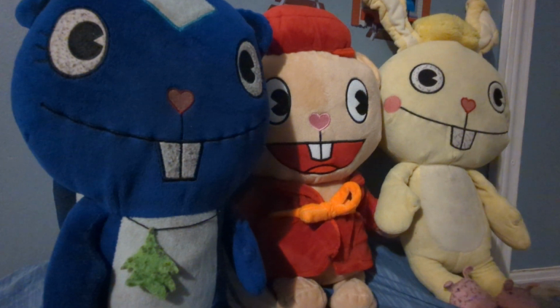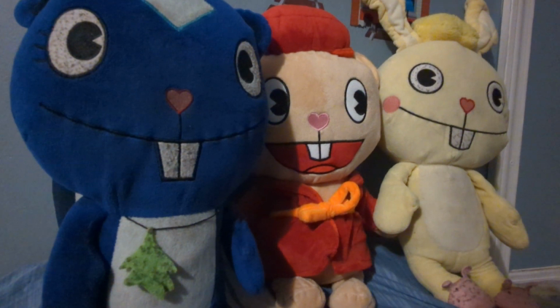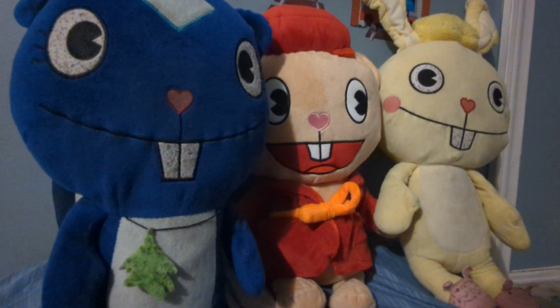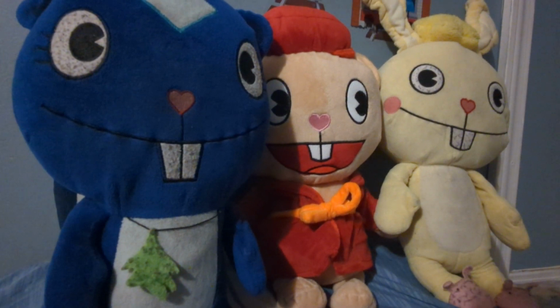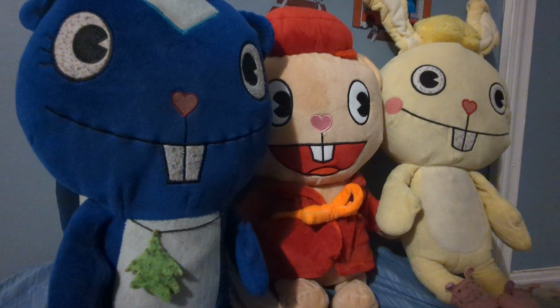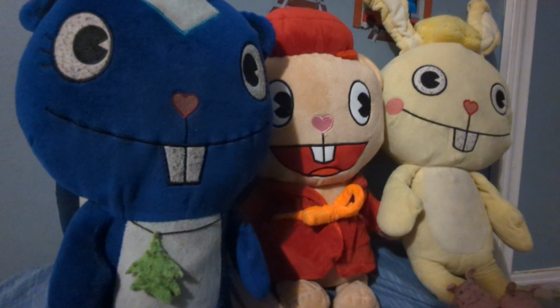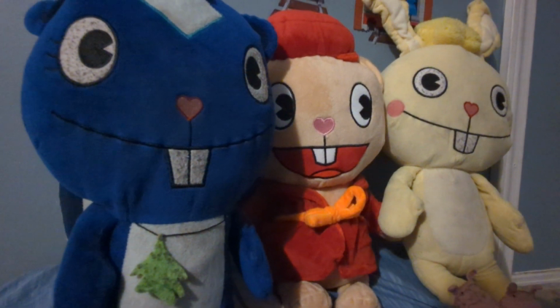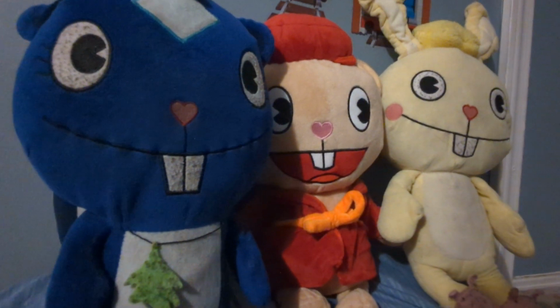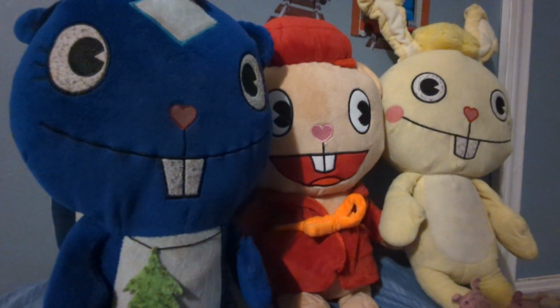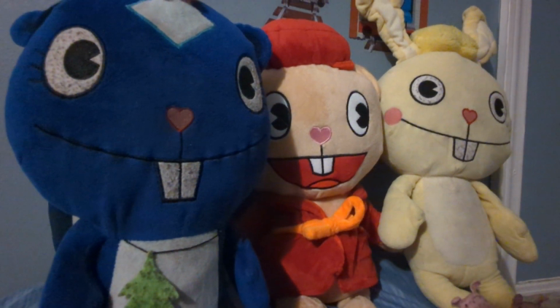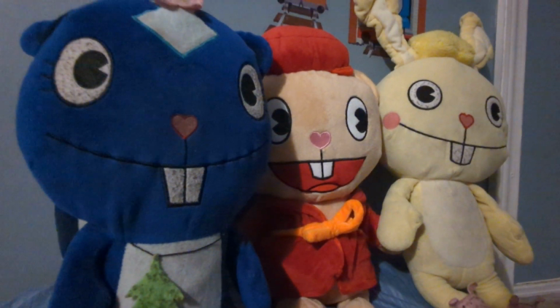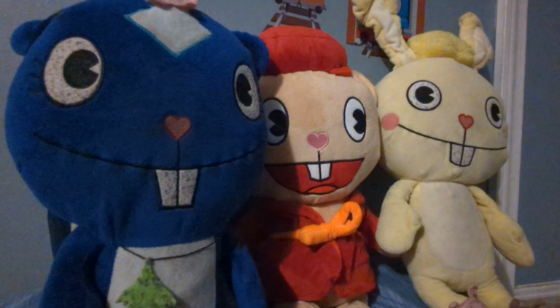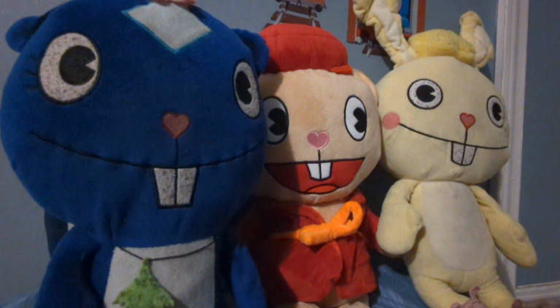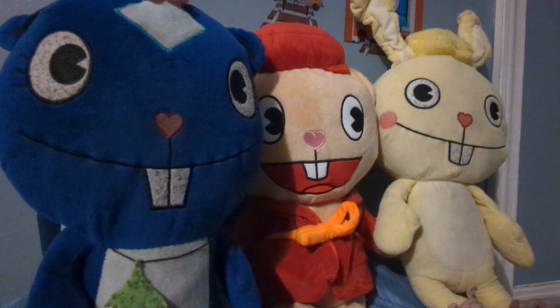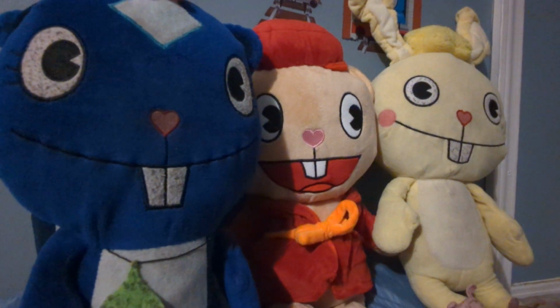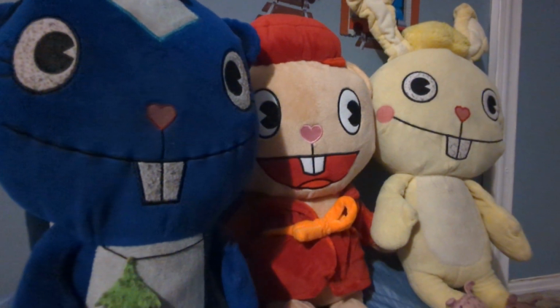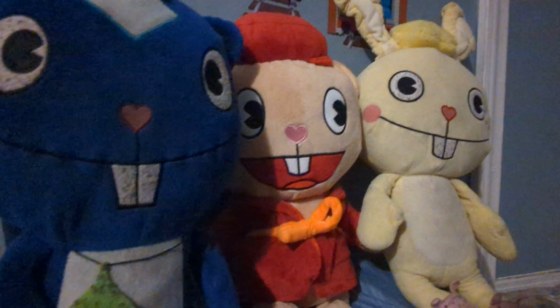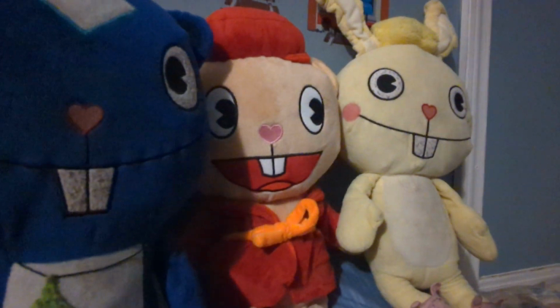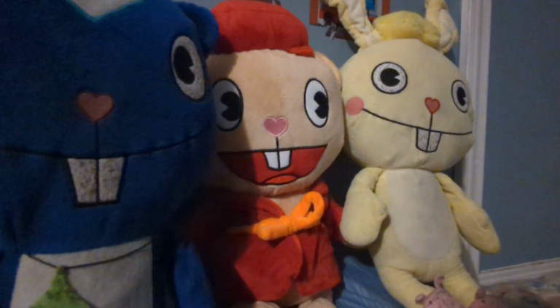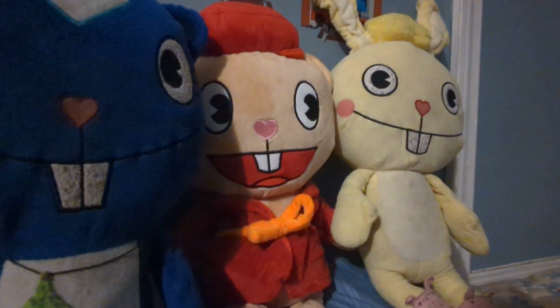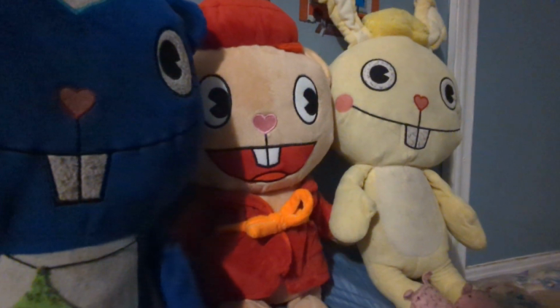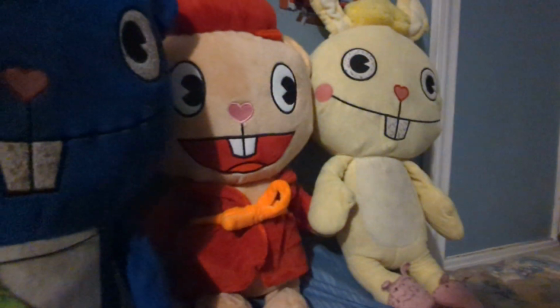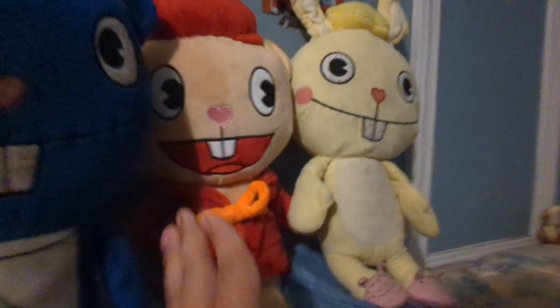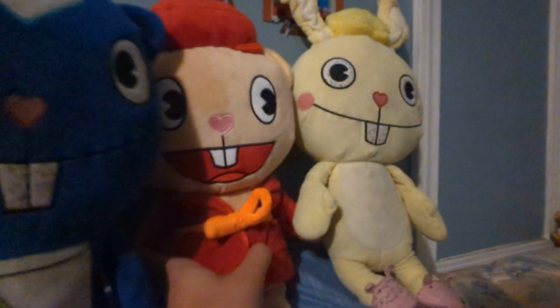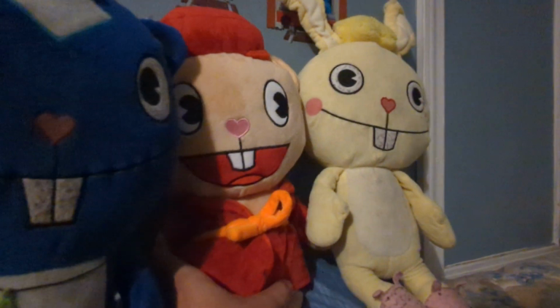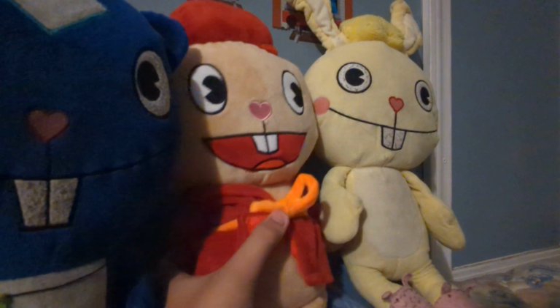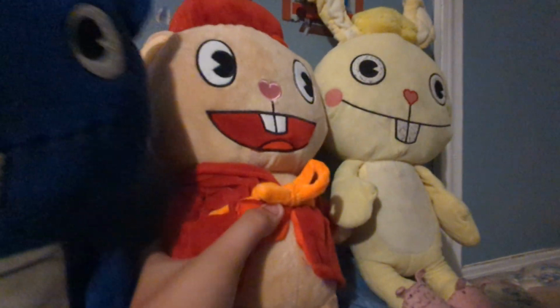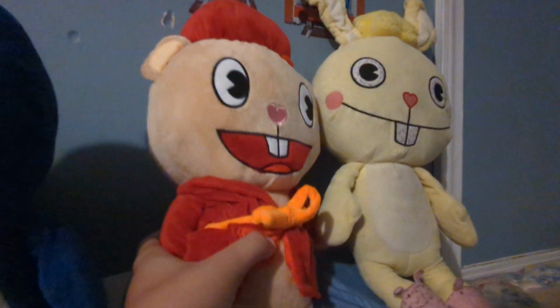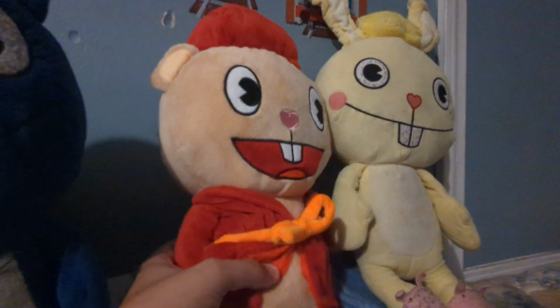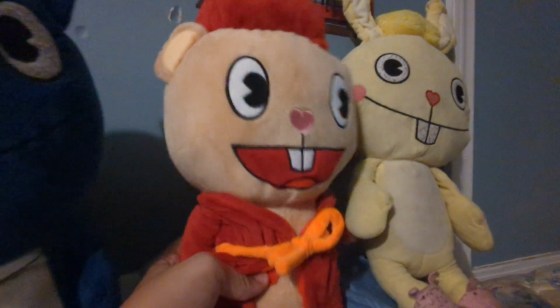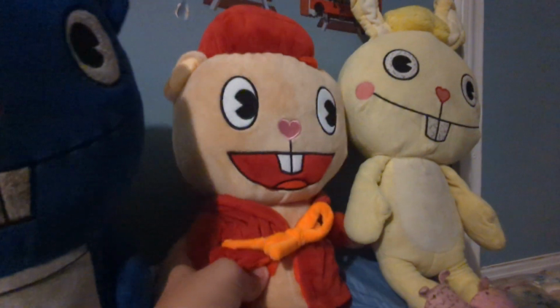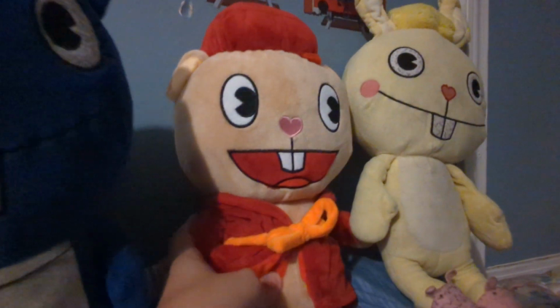Hello everybody, this is Drew Thomas here to tell you that I have a new, proud addition to my plush Happy Tree Friend family, and that is Pop the Bear from Happy Tree Friends. Anyway, here's my review of him.